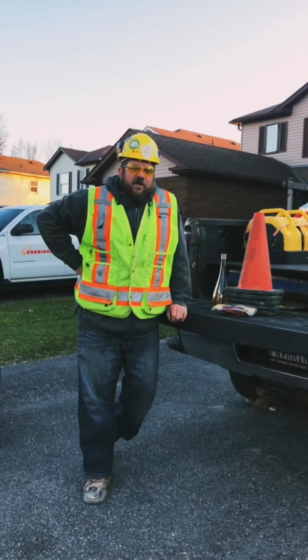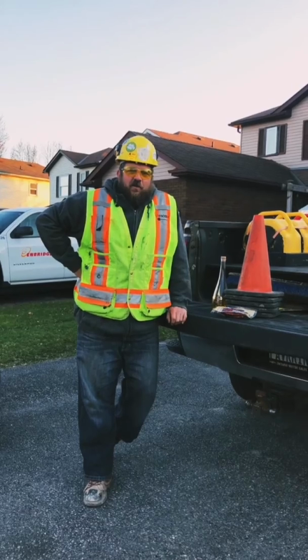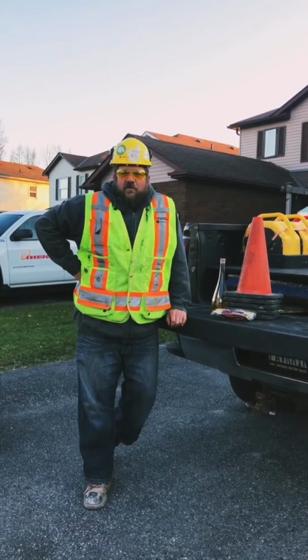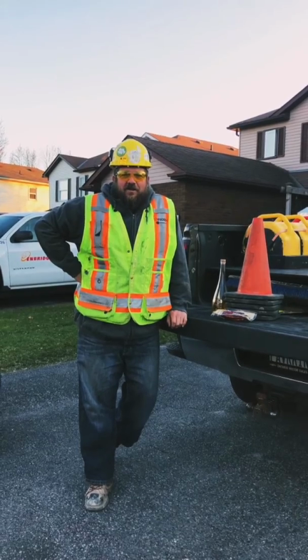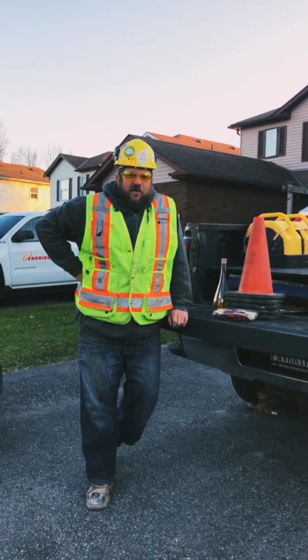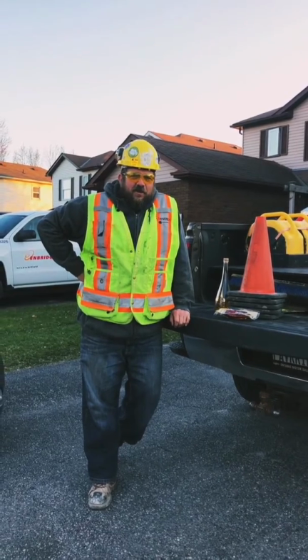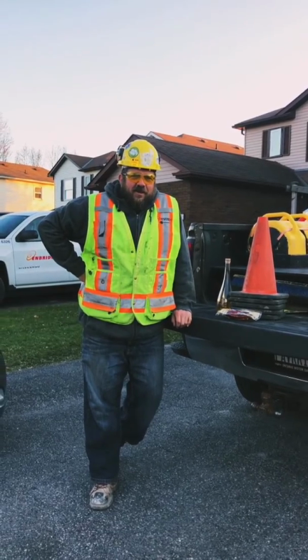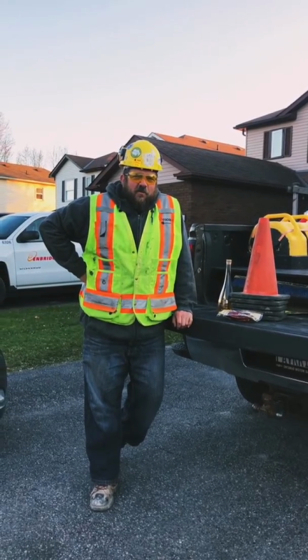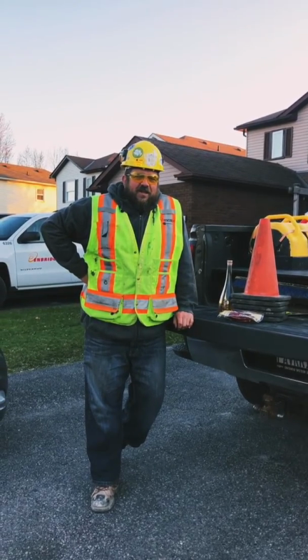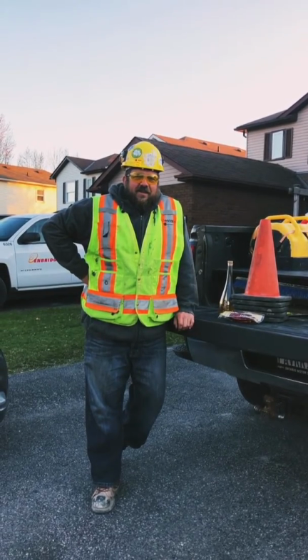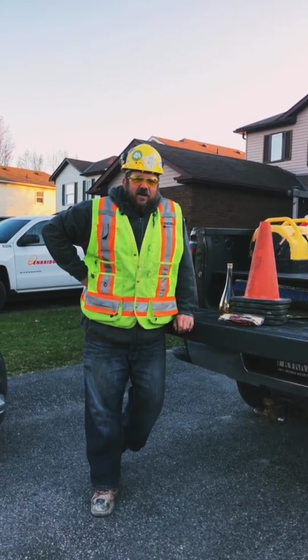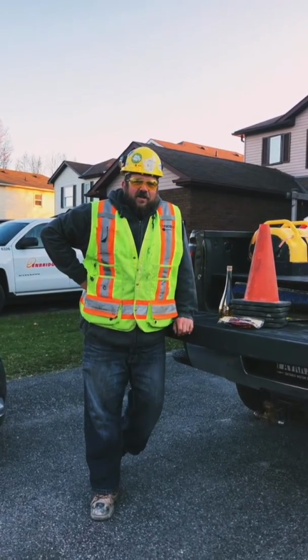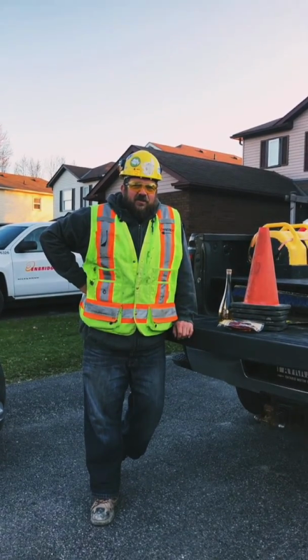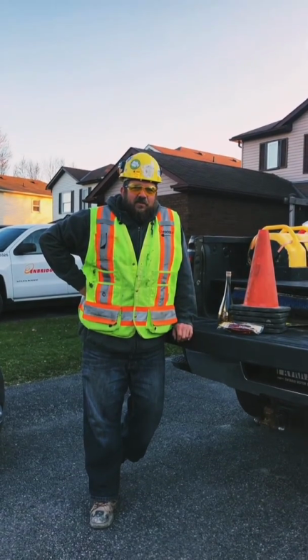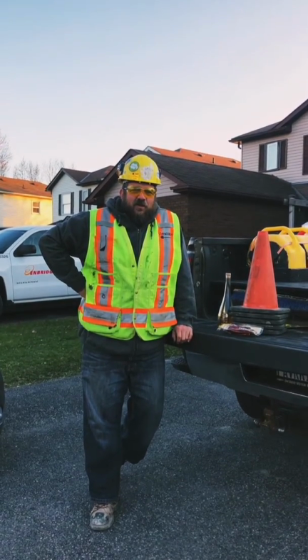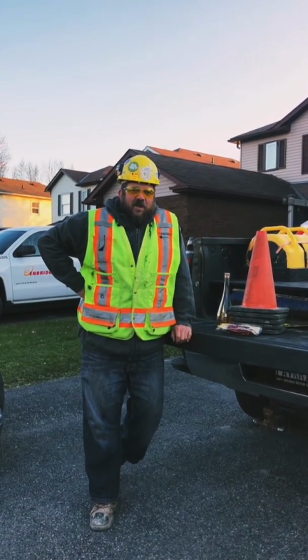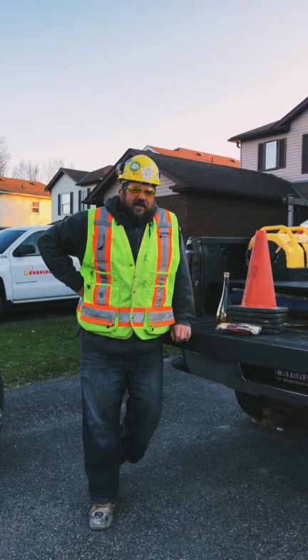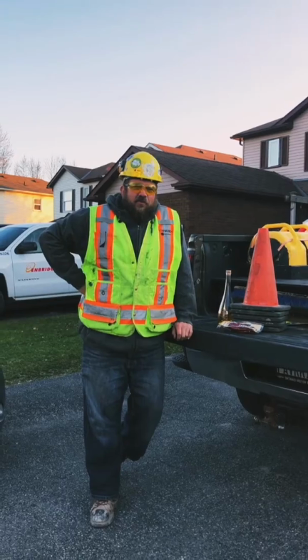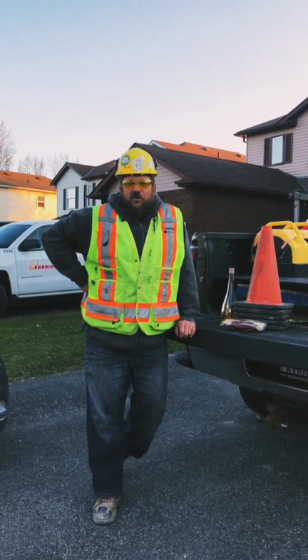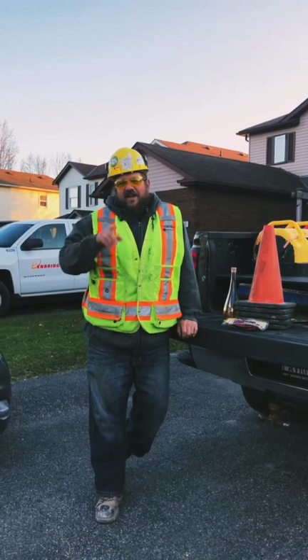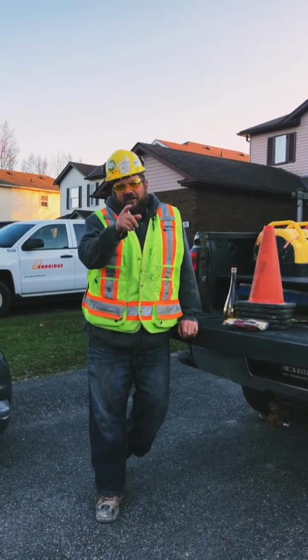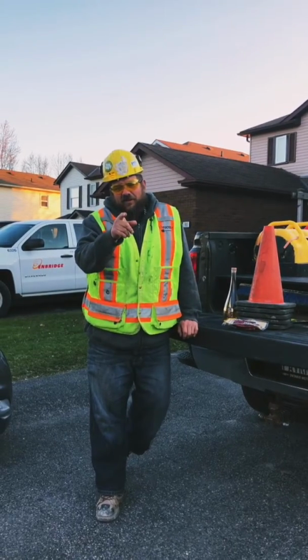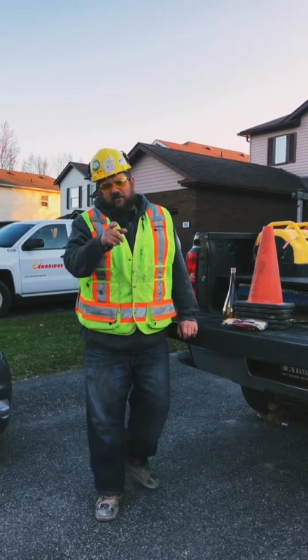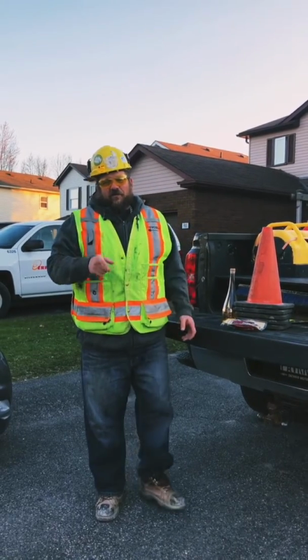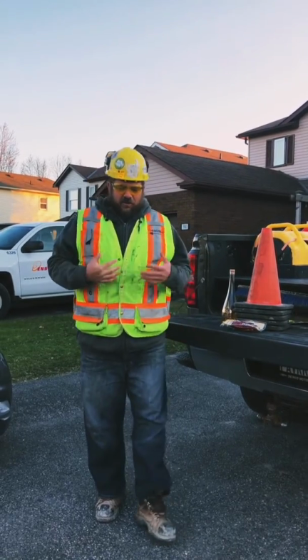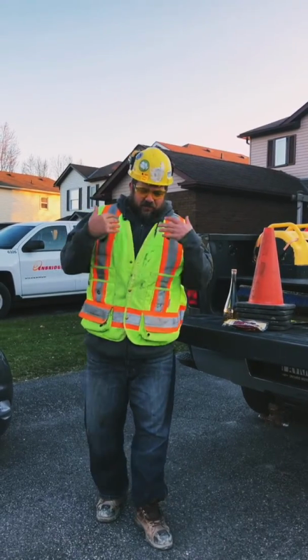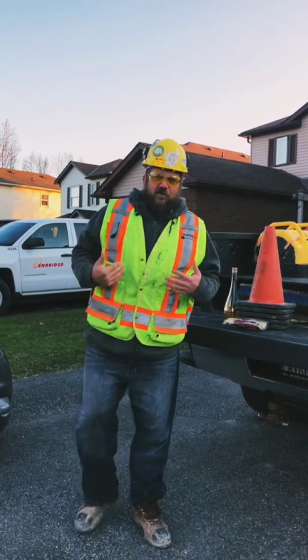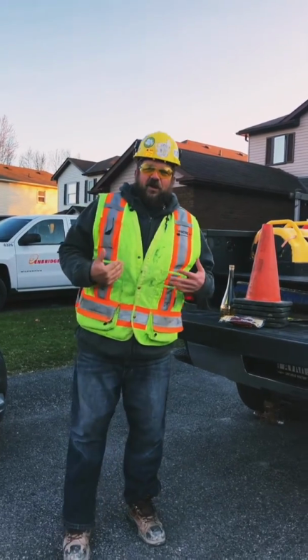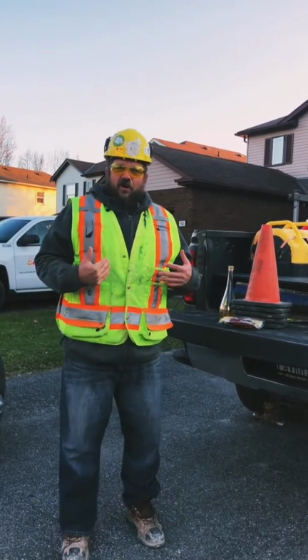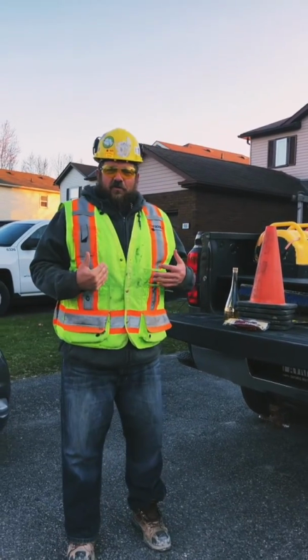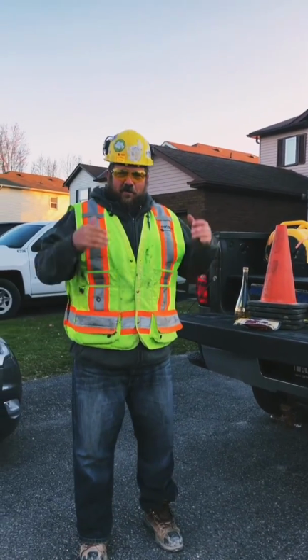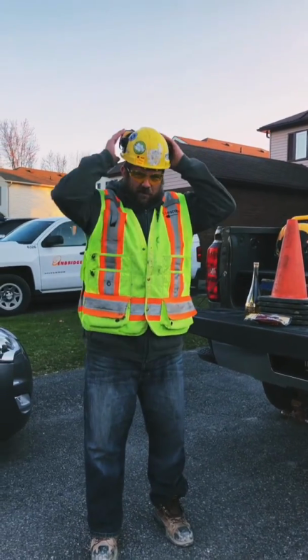Welcome back hardscape mafia. We're back again at the hardscape exercise program. Before you start any hardscape exercise program, the first thing you have to do is put on all your proper PPE.